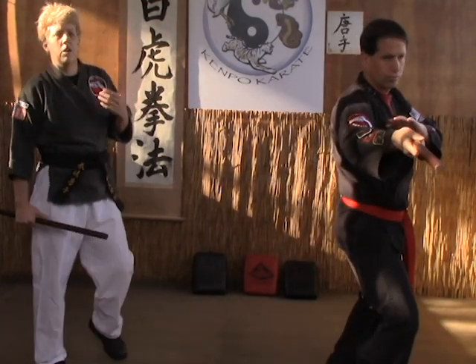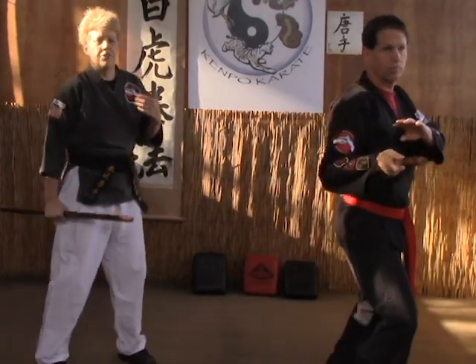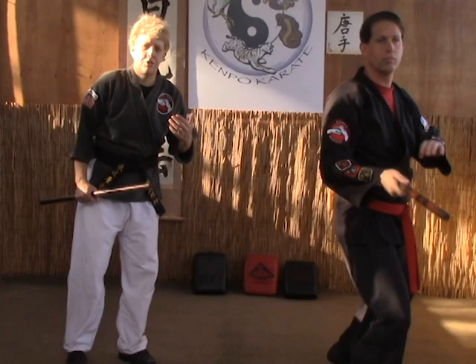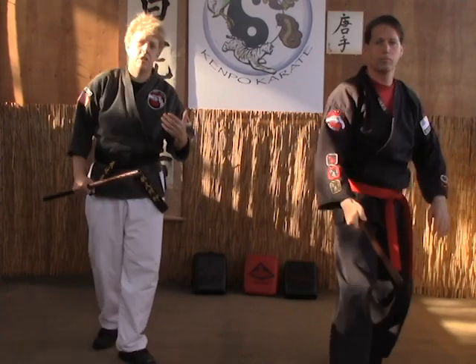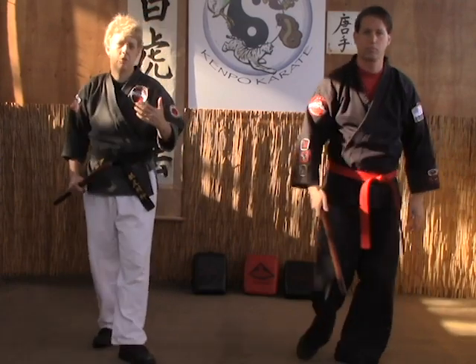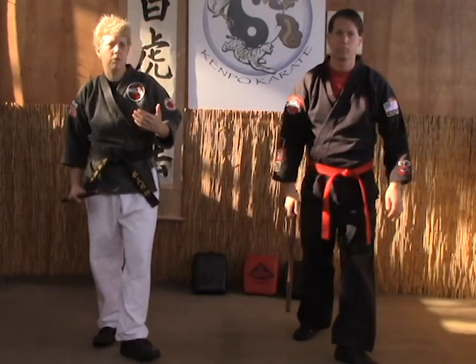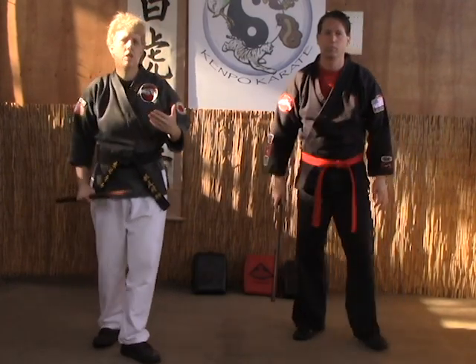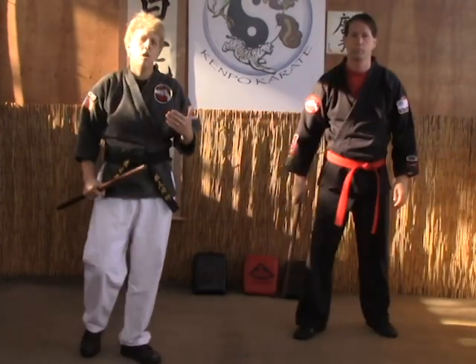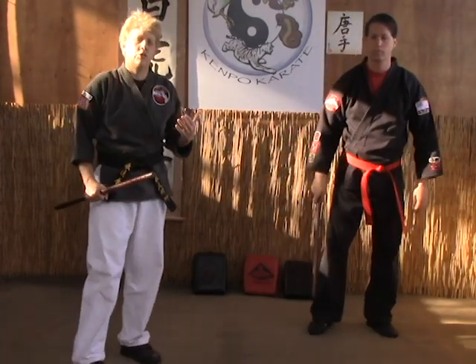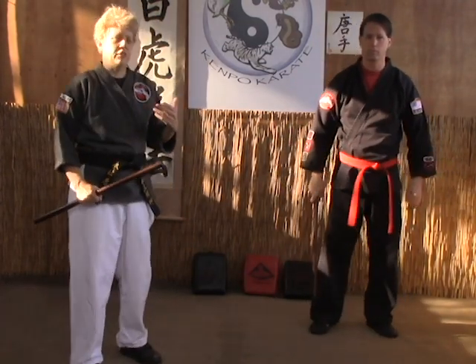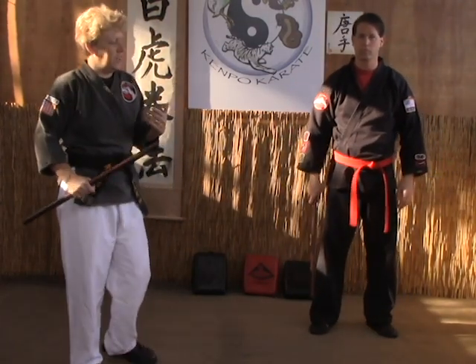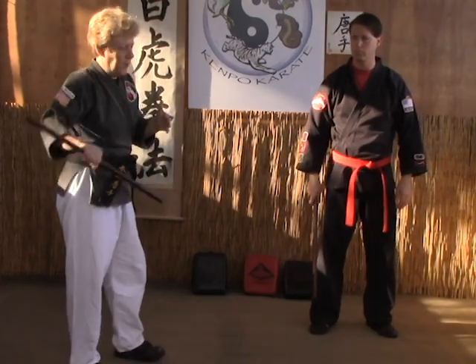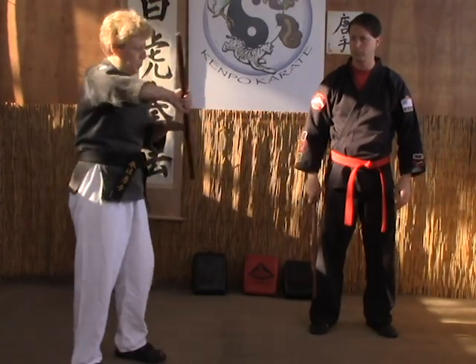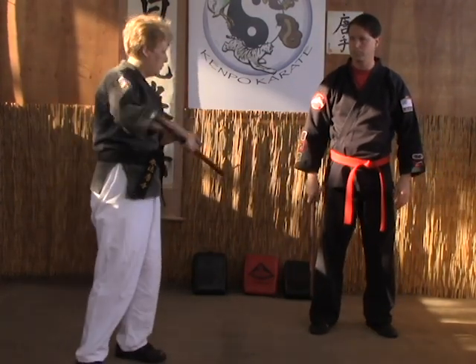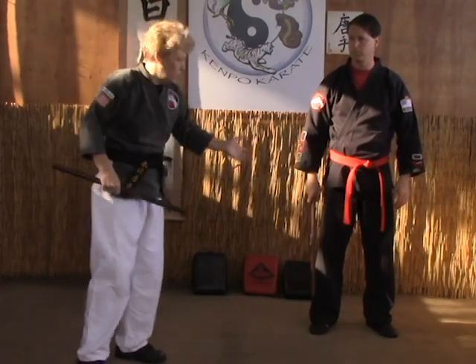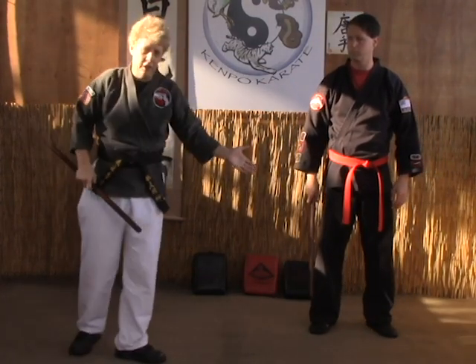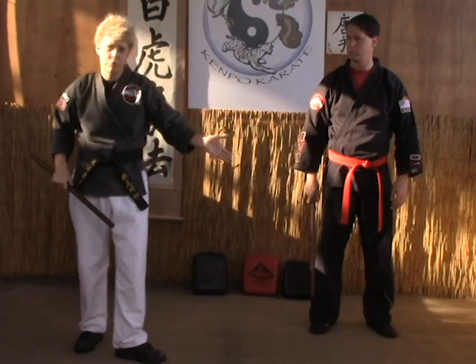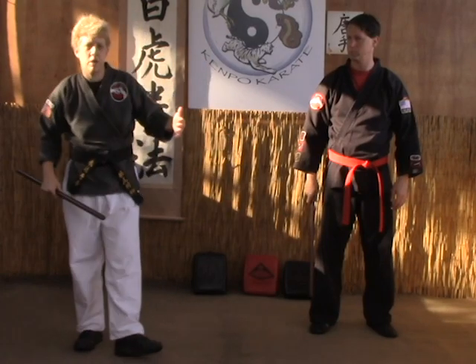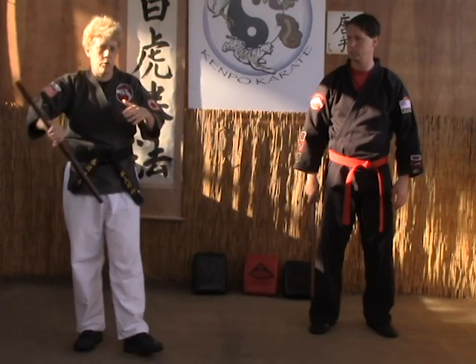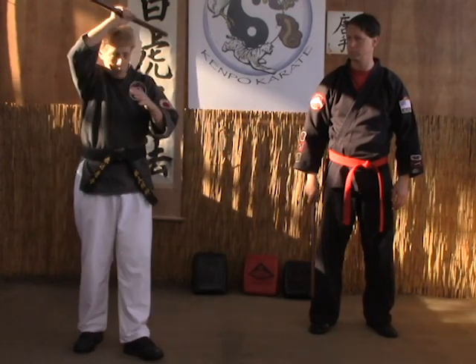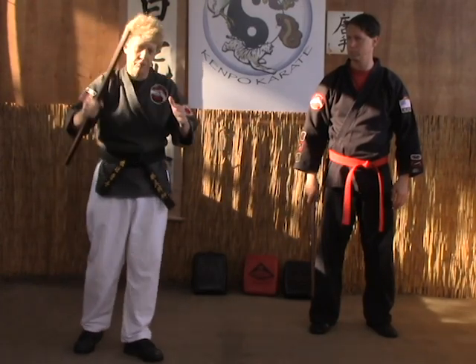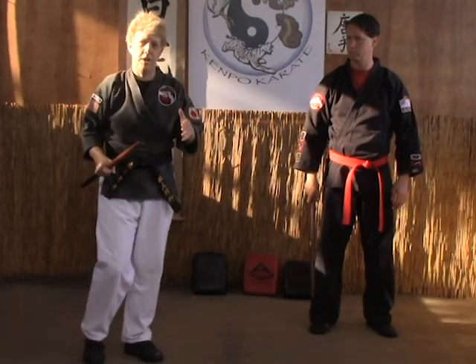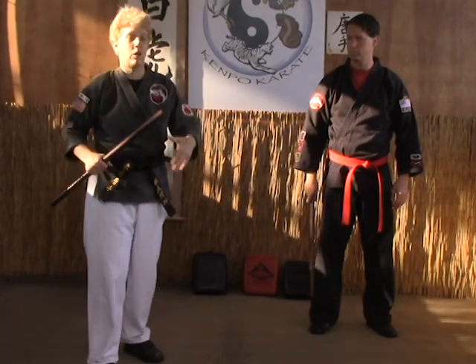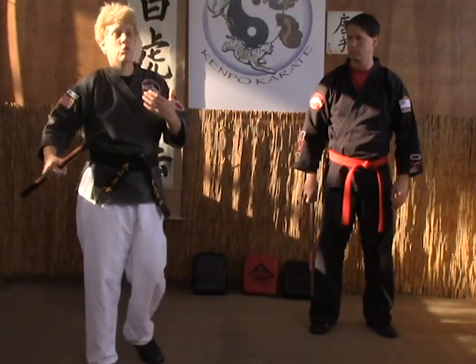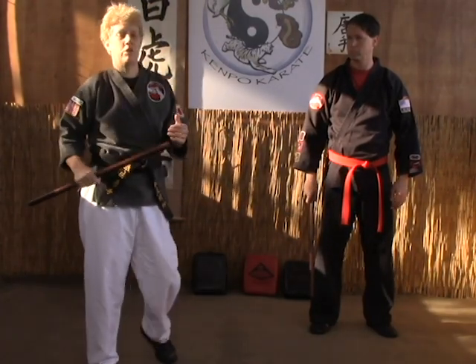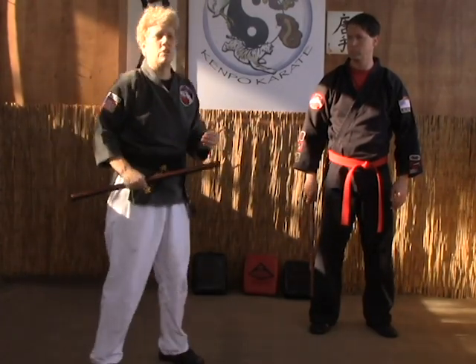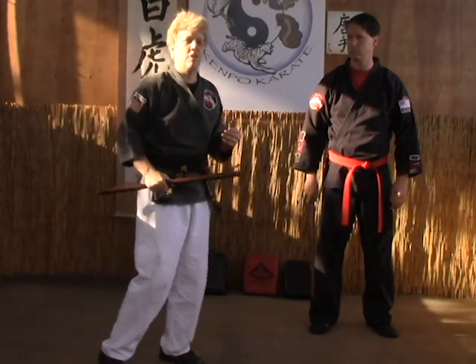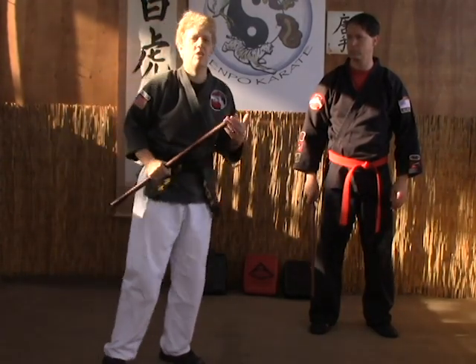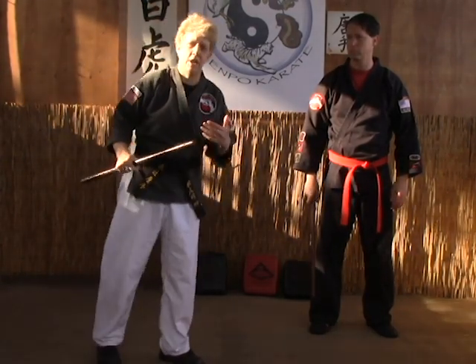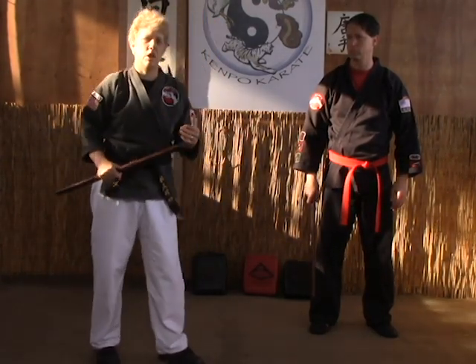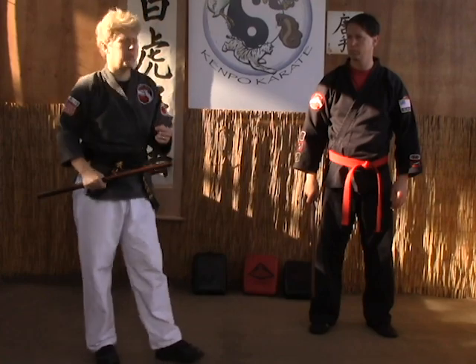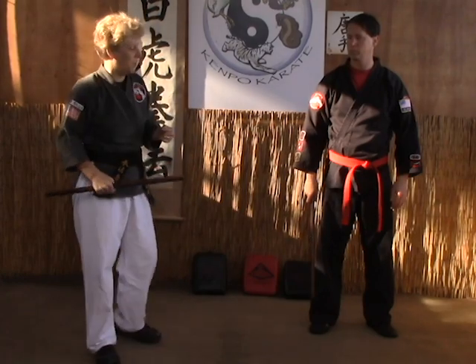Now, this can be done with an opponent. The only thing is, at the end, when he does the thrust strike, the other opponent will have to do a hanging block, which we'll show you in a later video on how to do a lot of these with an opponent.